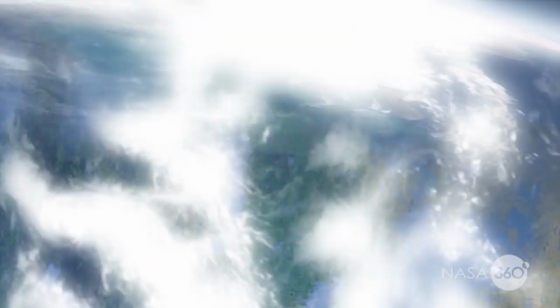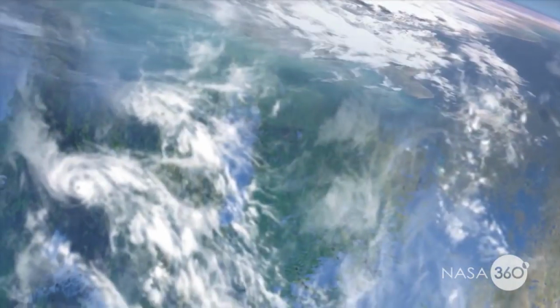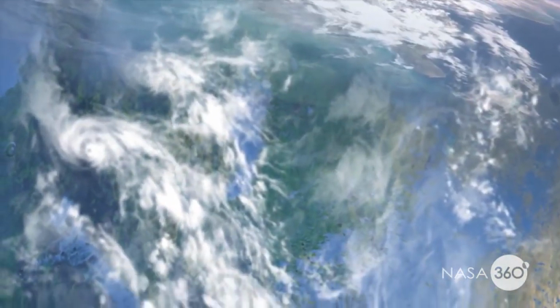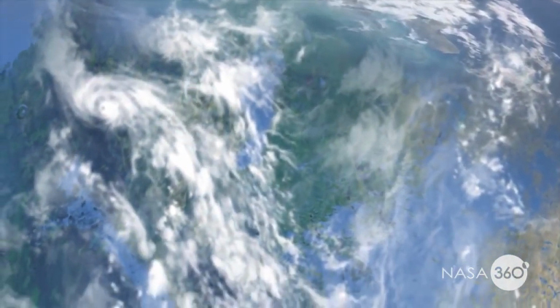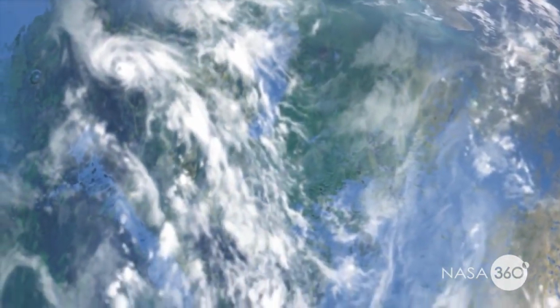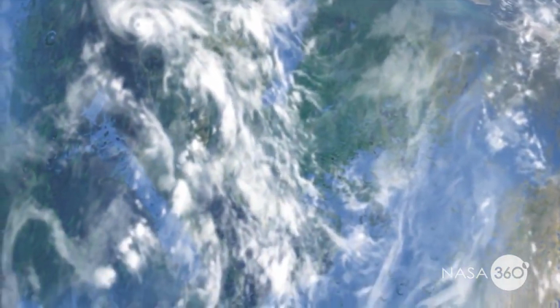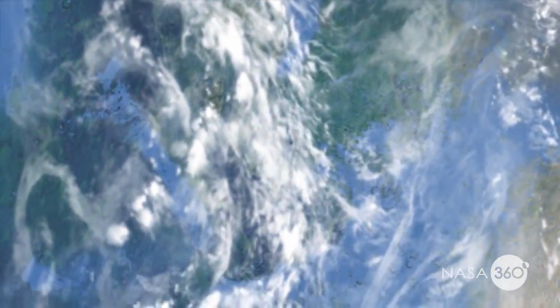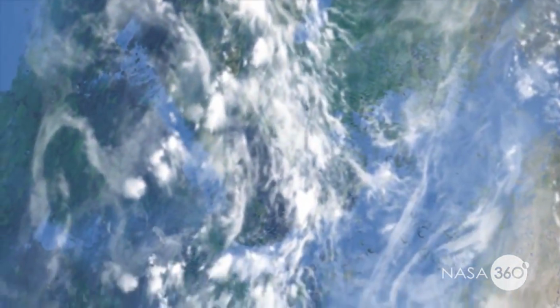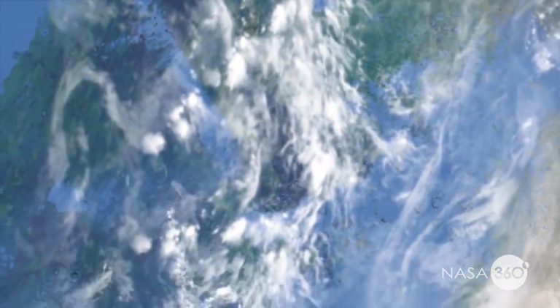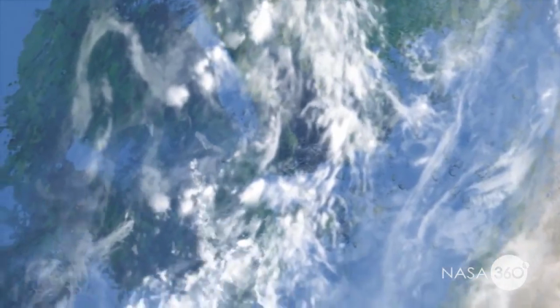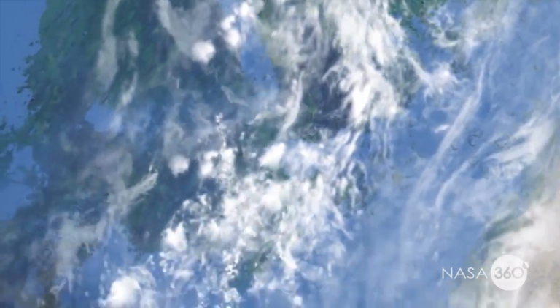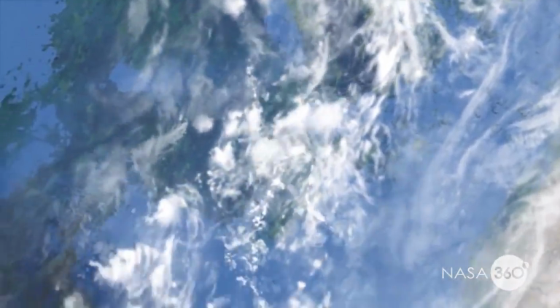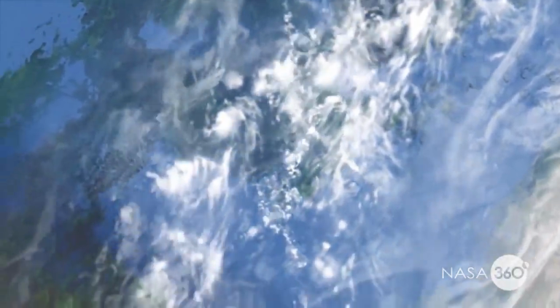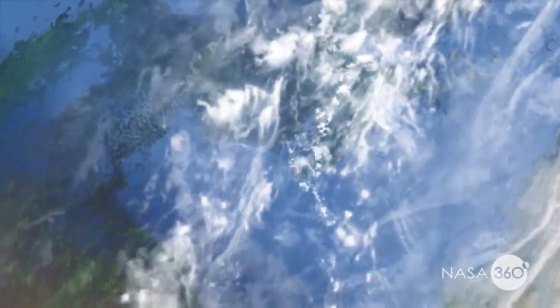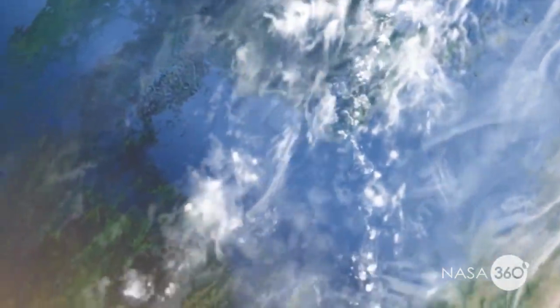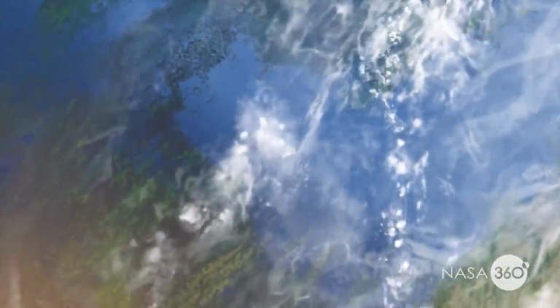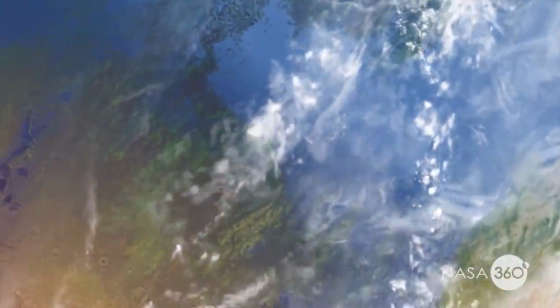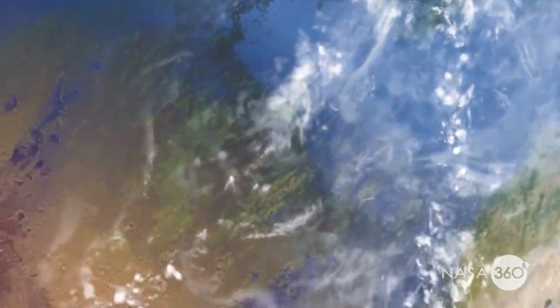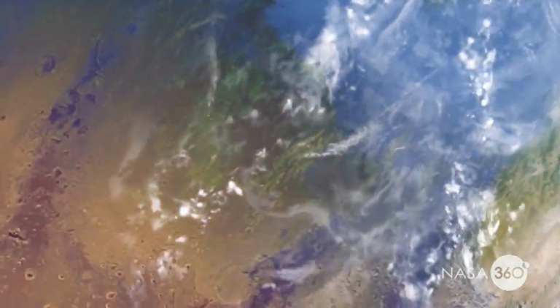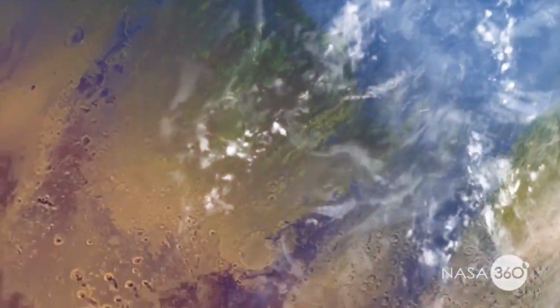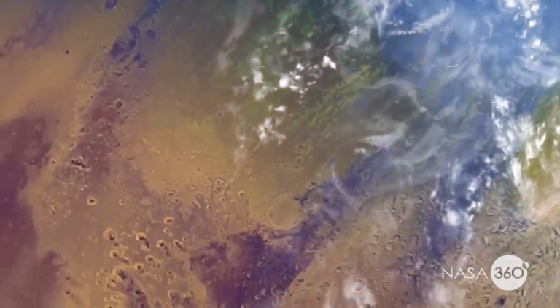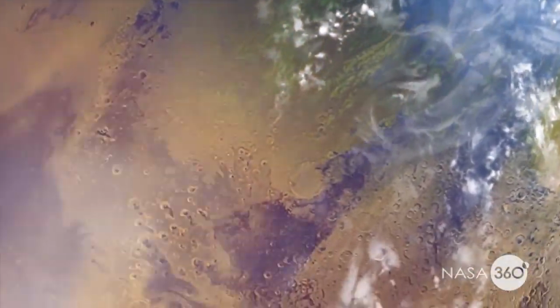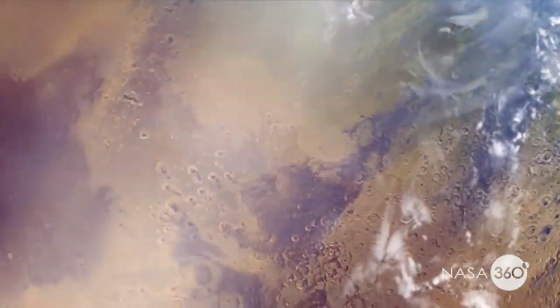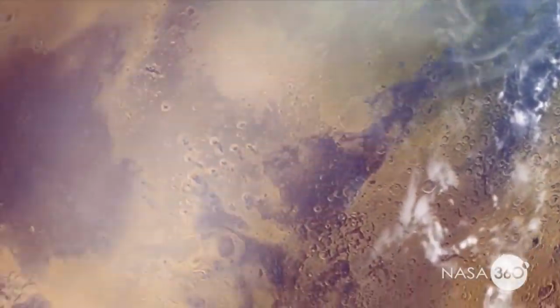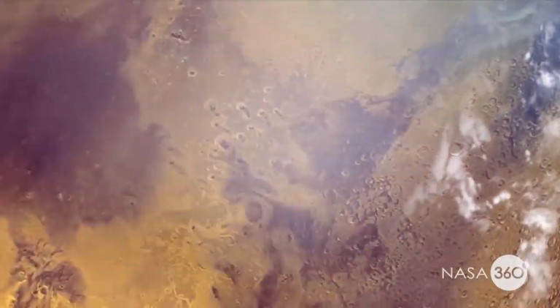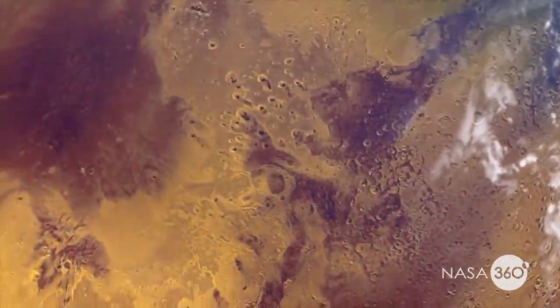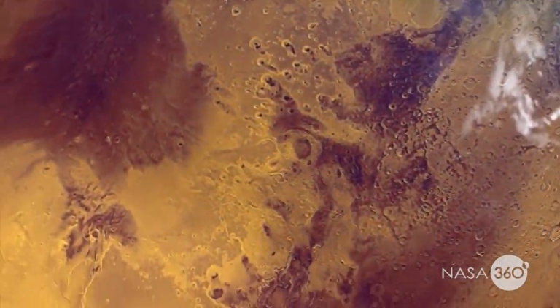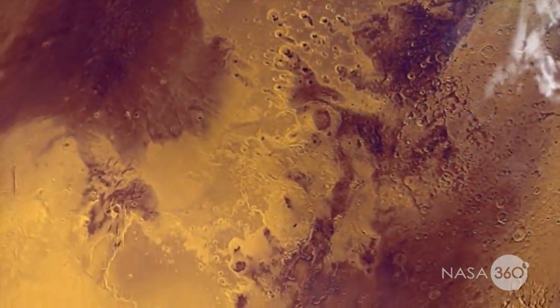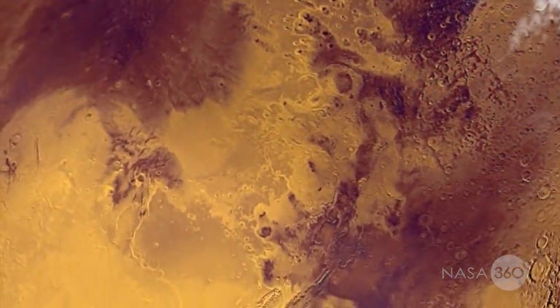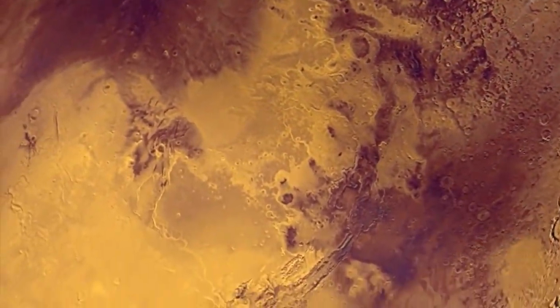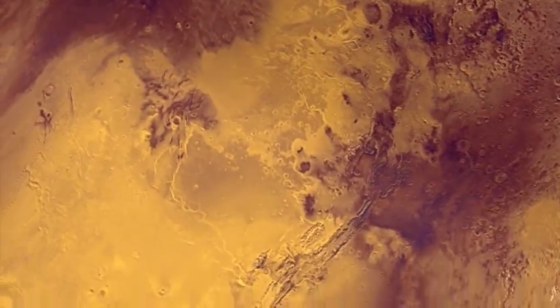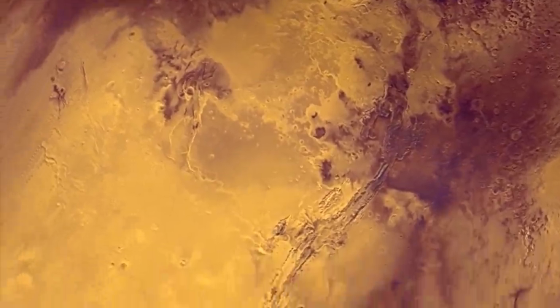Early on in its history, Mars had a significant amount of water, but it went through rapid climate change and now it's a very arid planet.